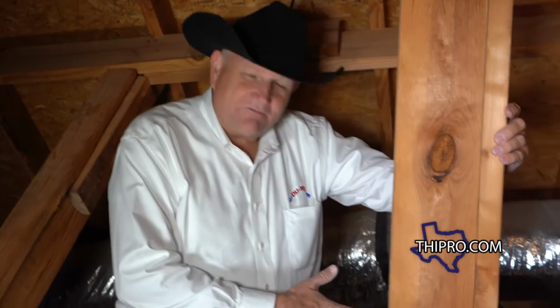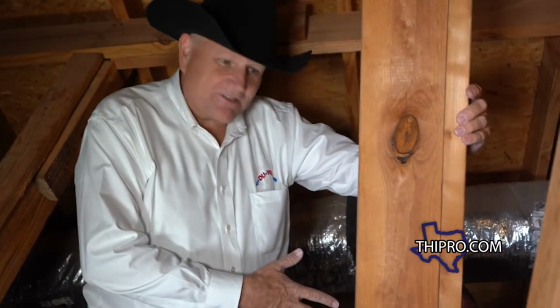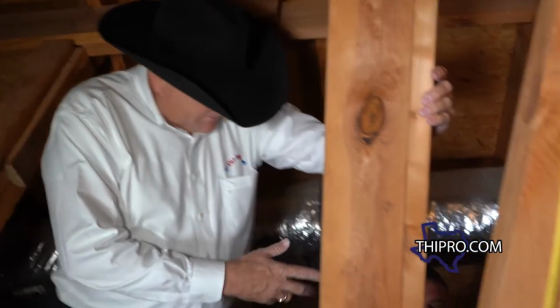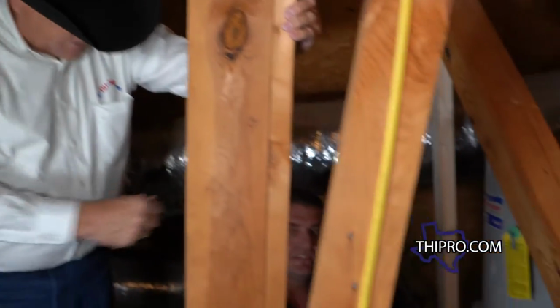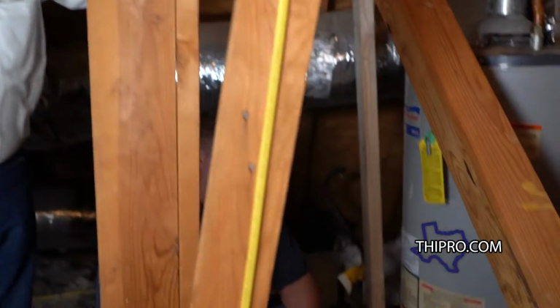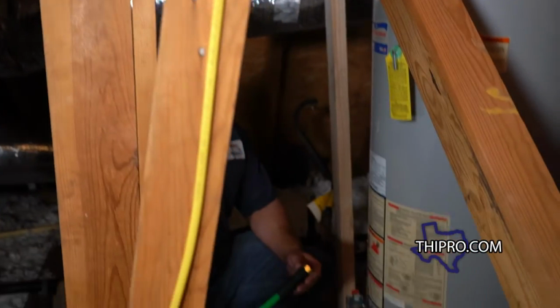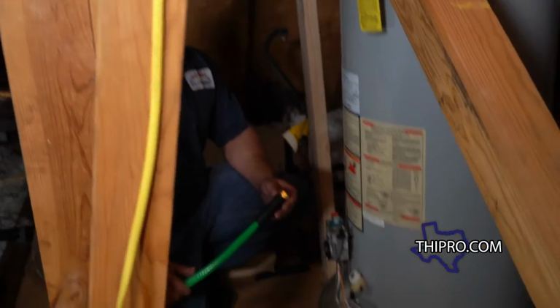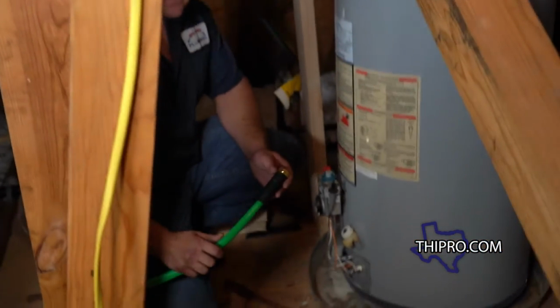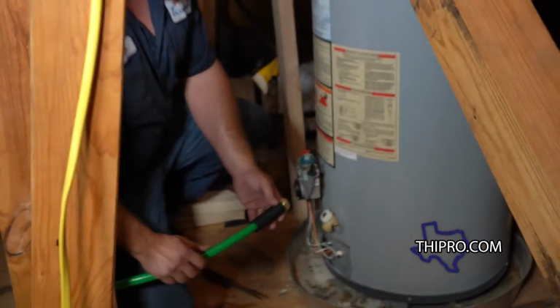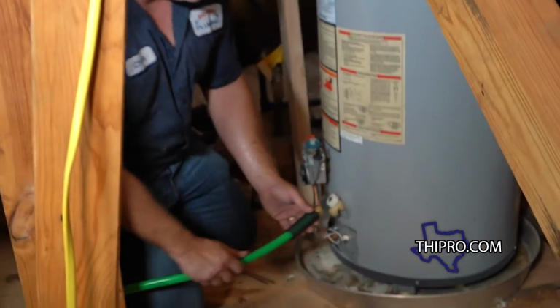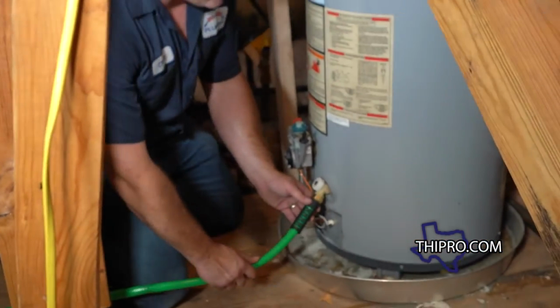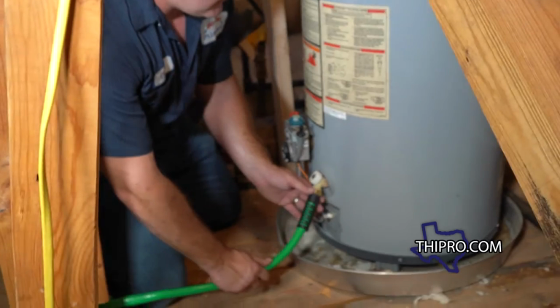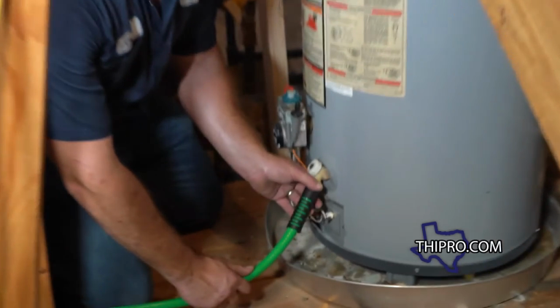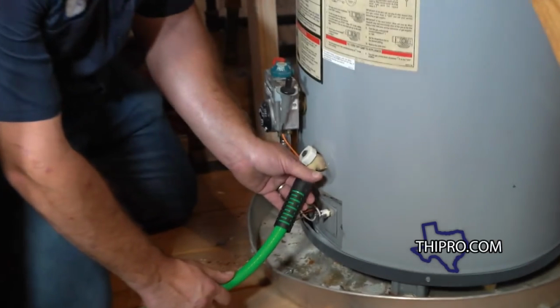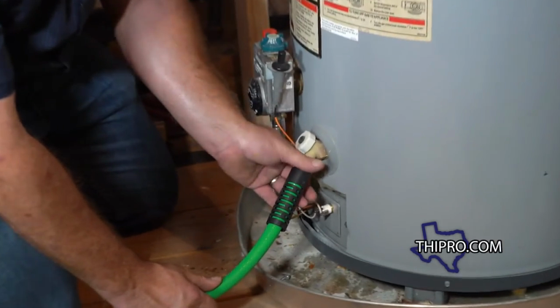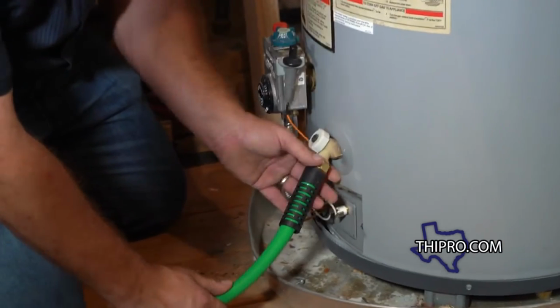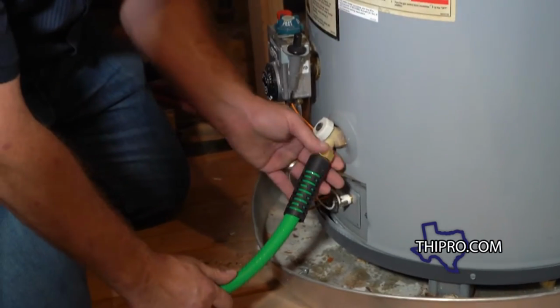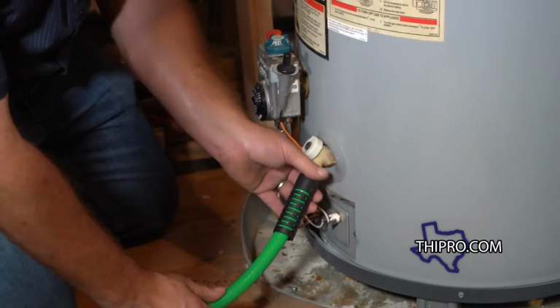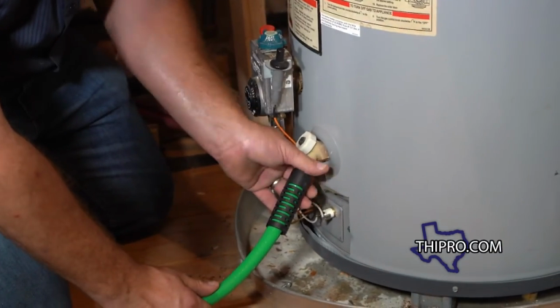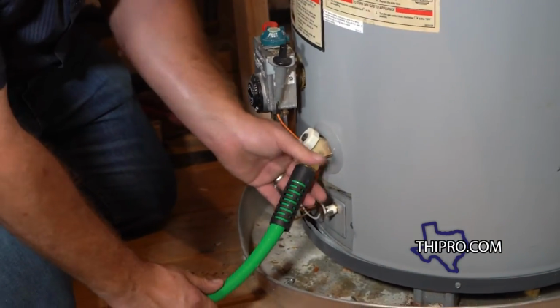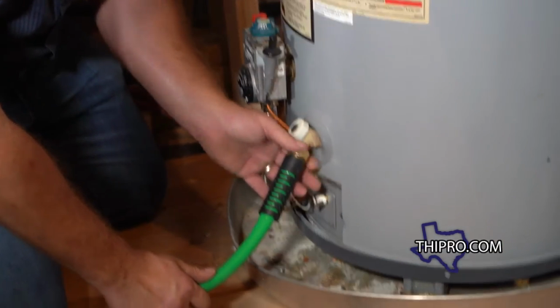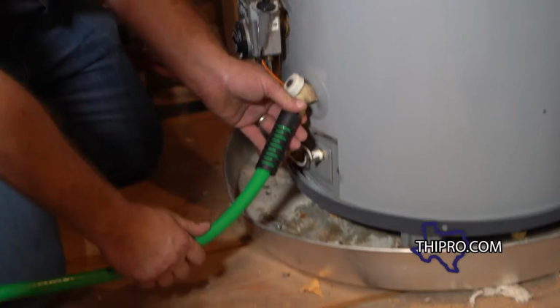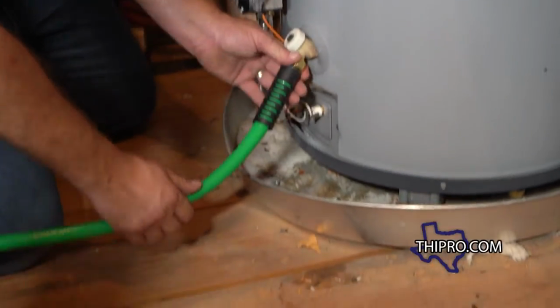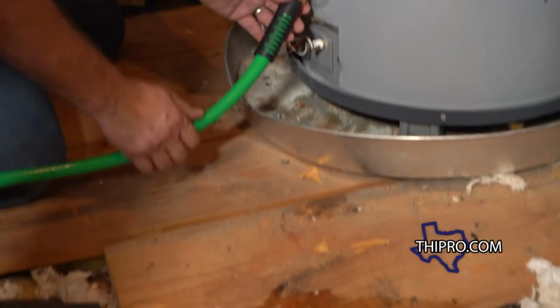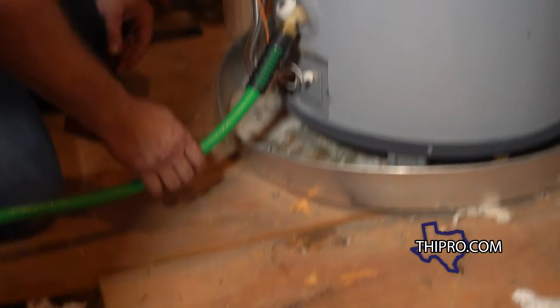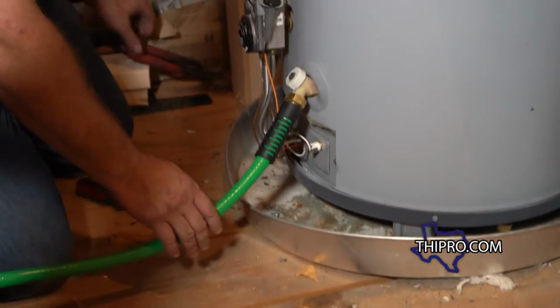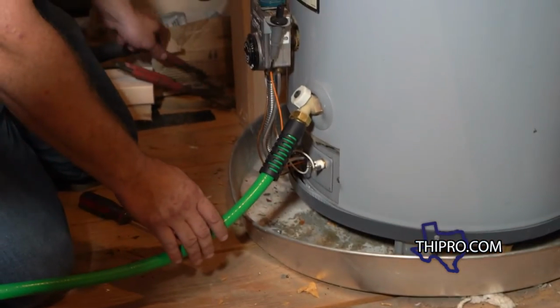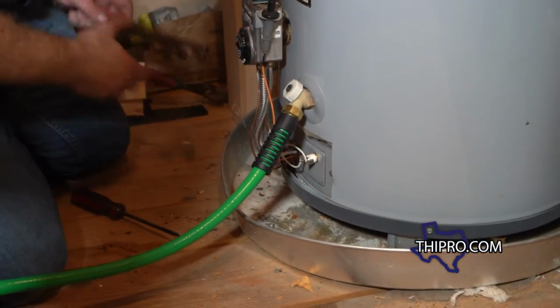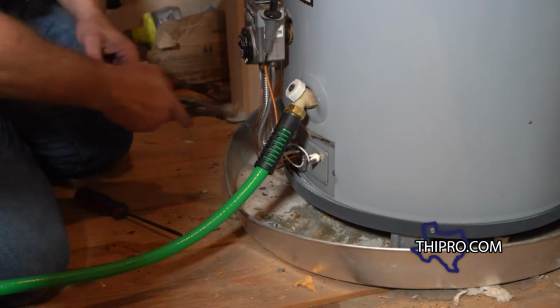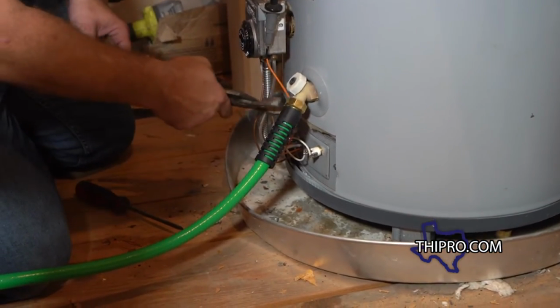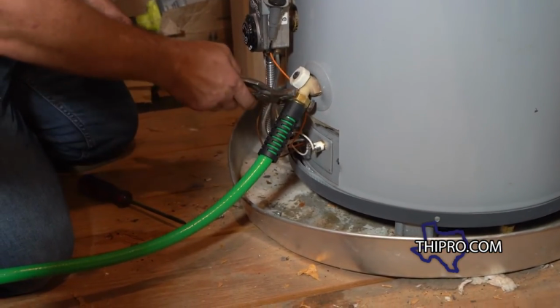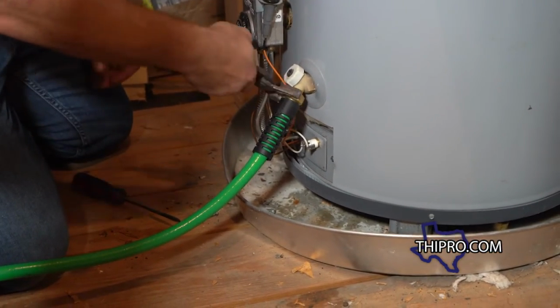The first step is going to be to hook up the drain line and drain the existing tank-type water heater. This is a process you're going to want to get started early because it can easily take an hour and a half to drain this water heater.